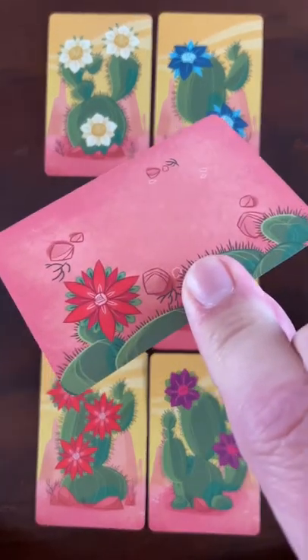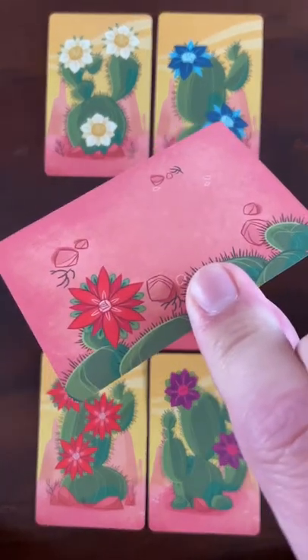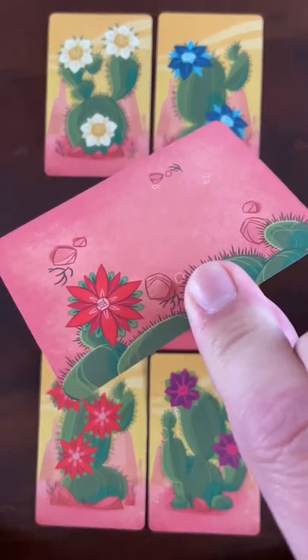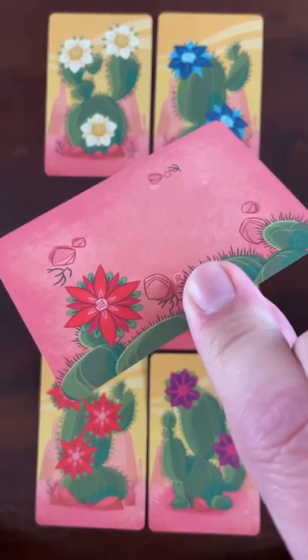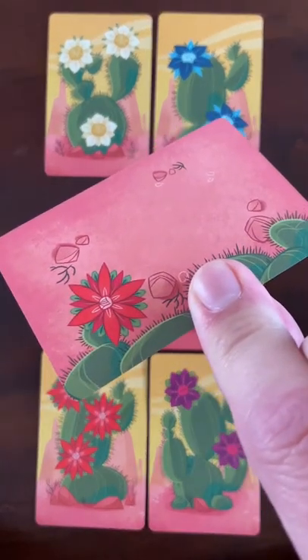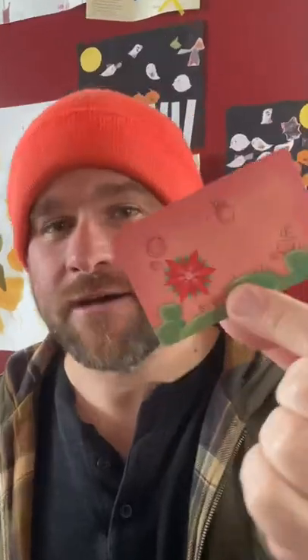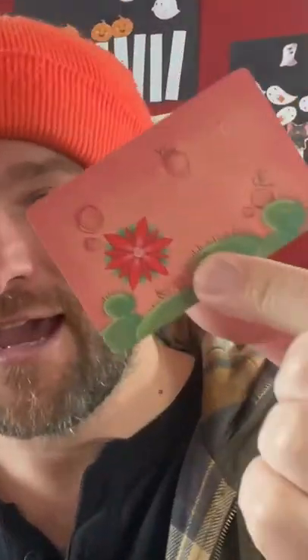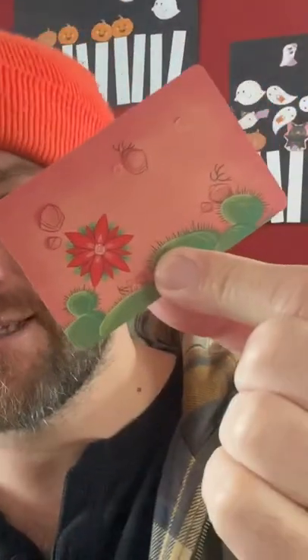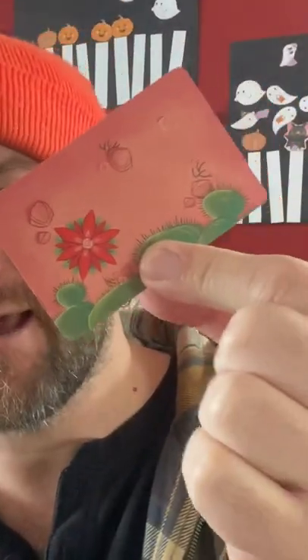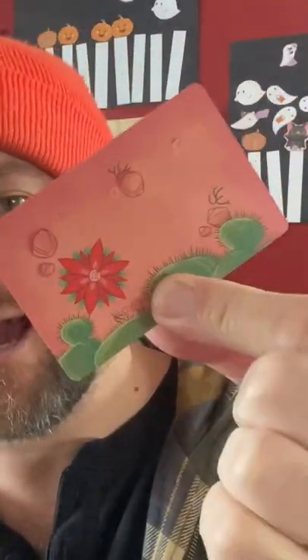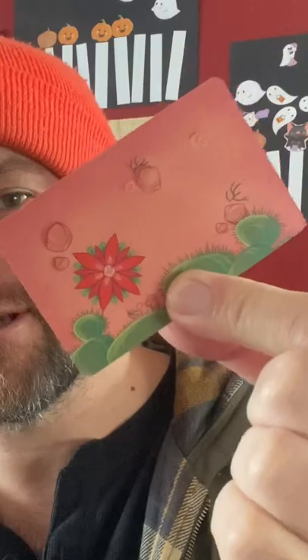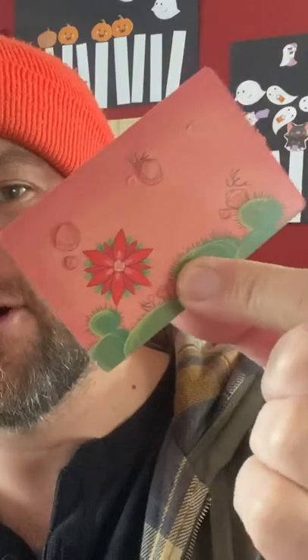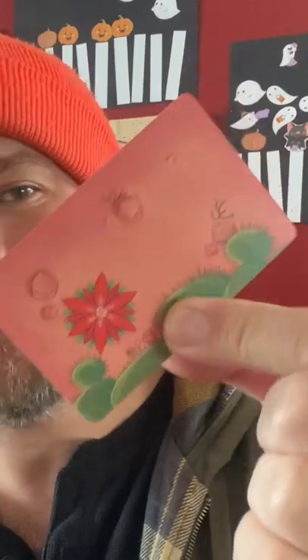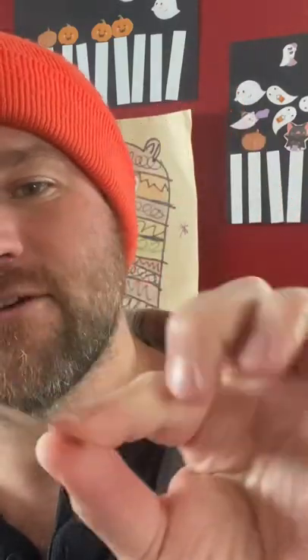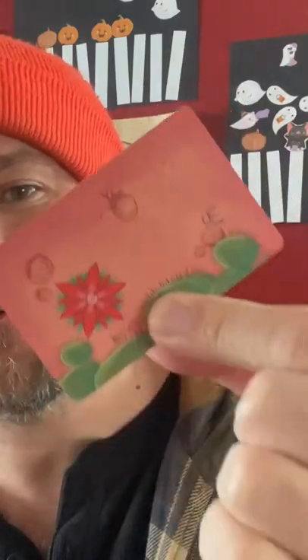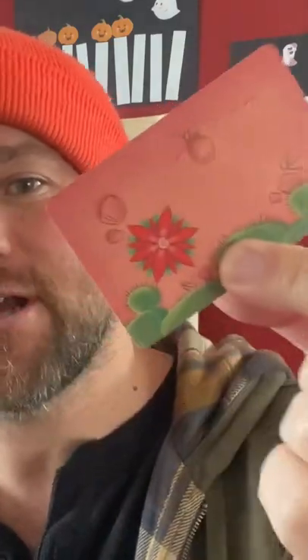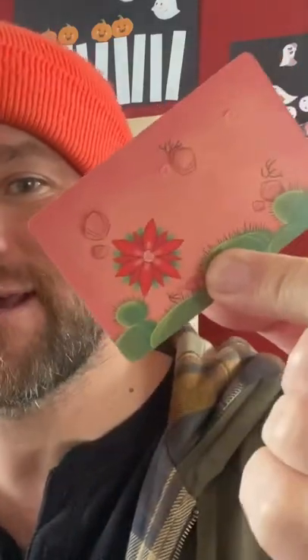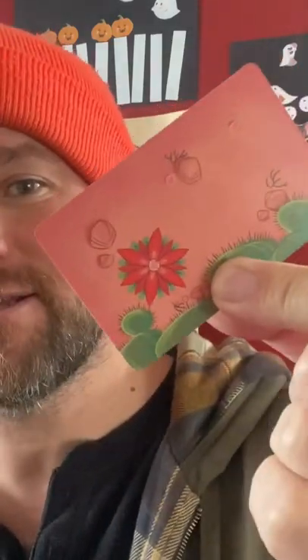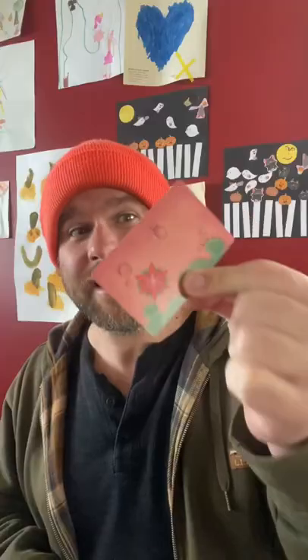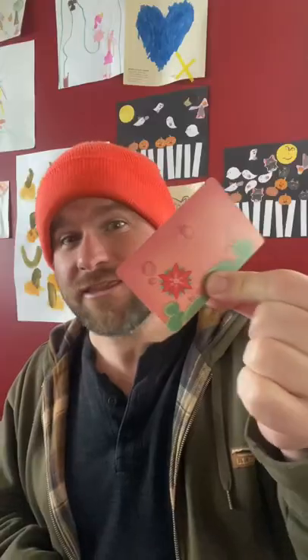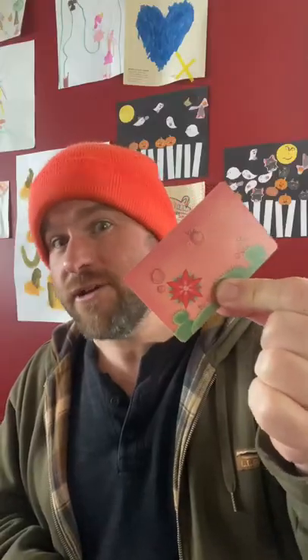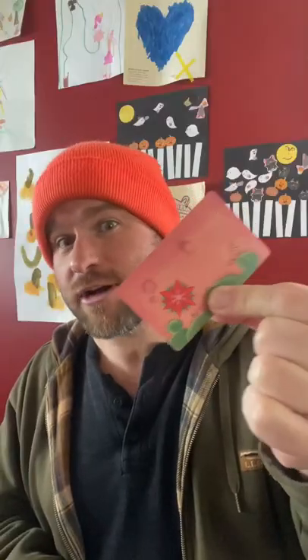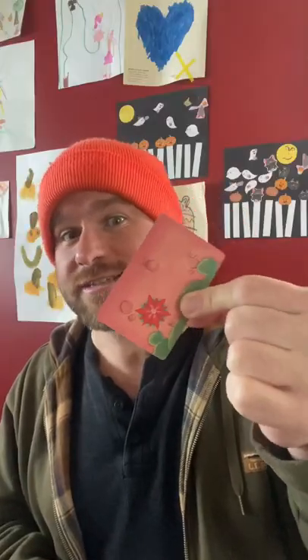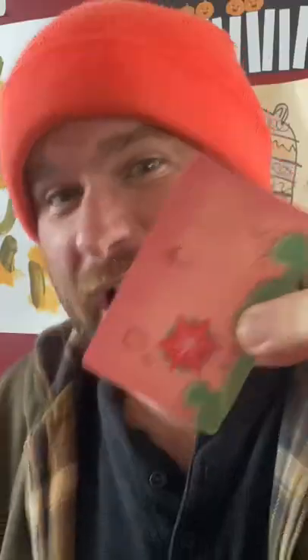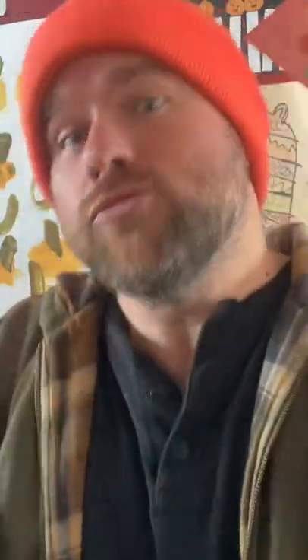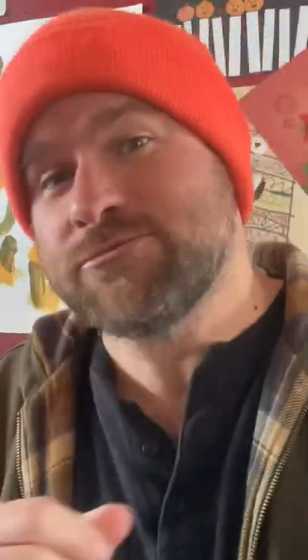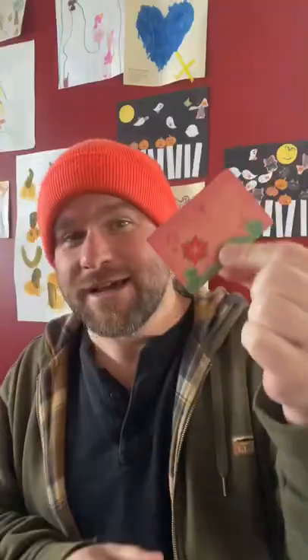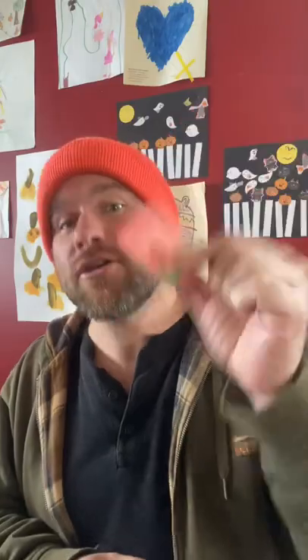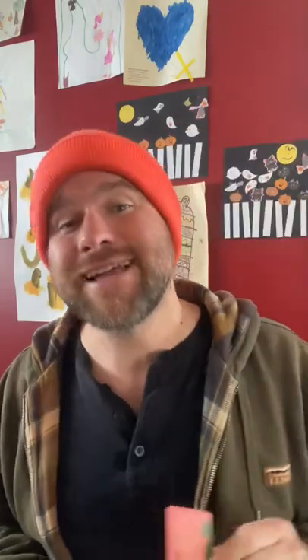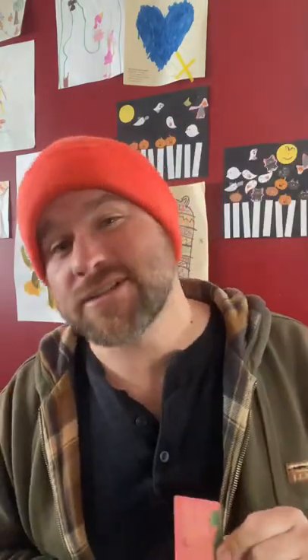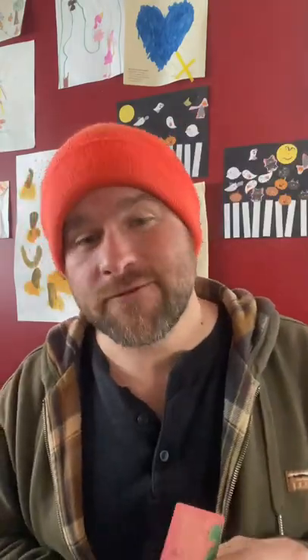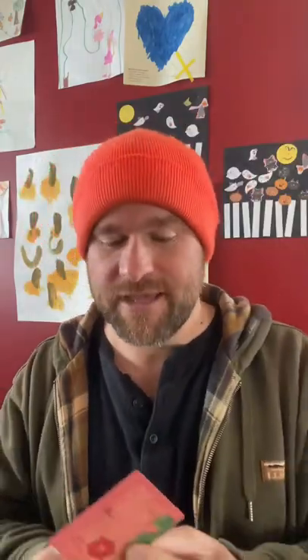If the card they have picked up has a cactus on it and their fingers are touching the cactus, they get their finger pricked, they say ouch, and that card gets discarded from the game.